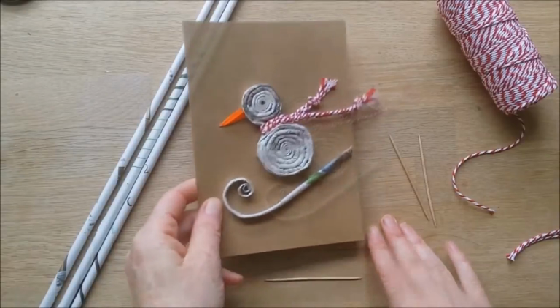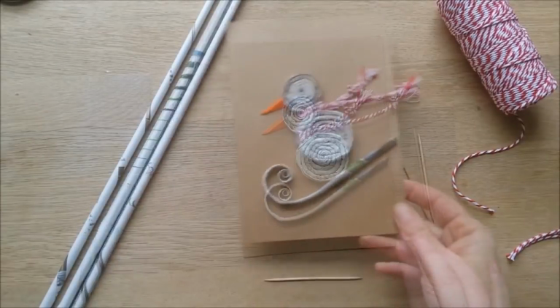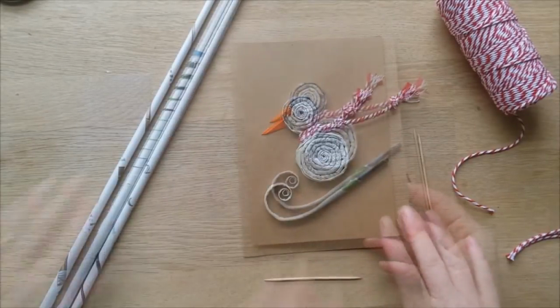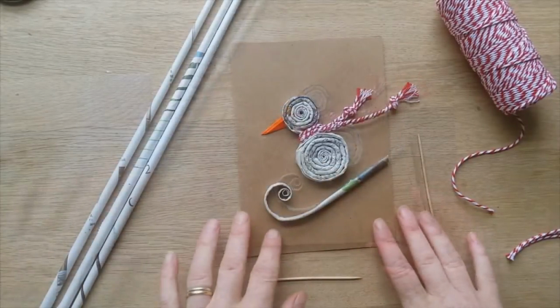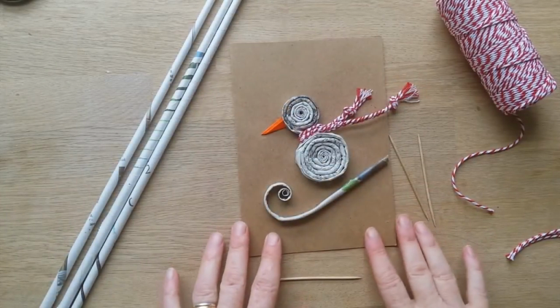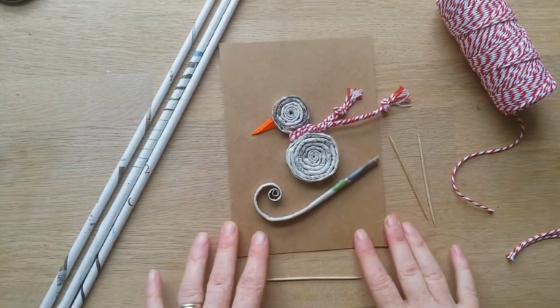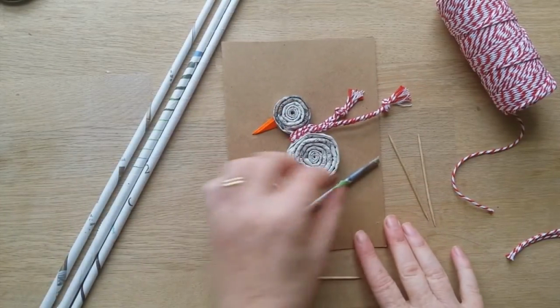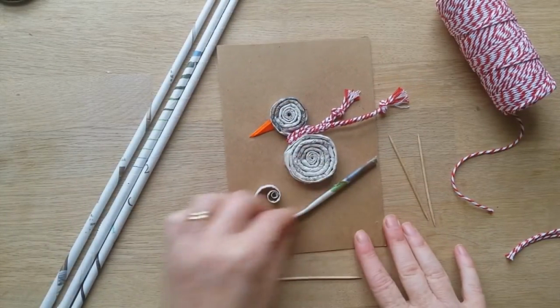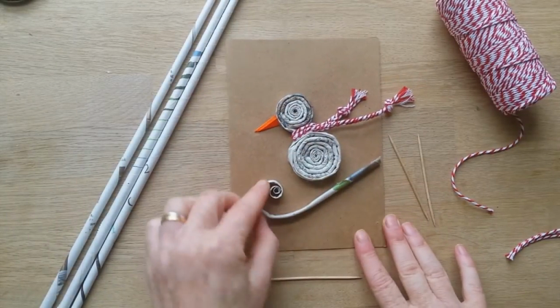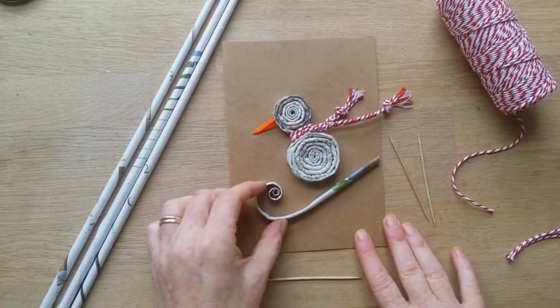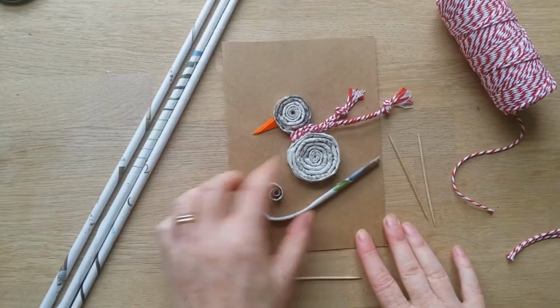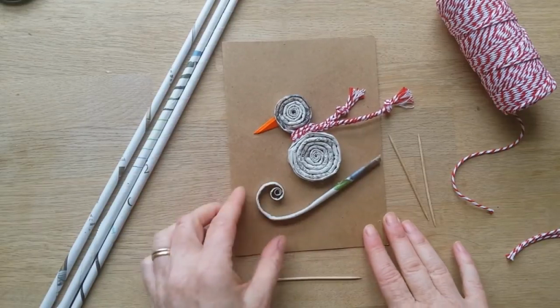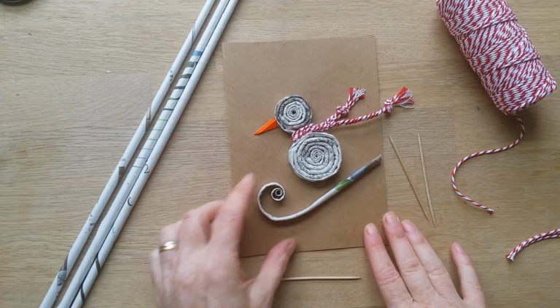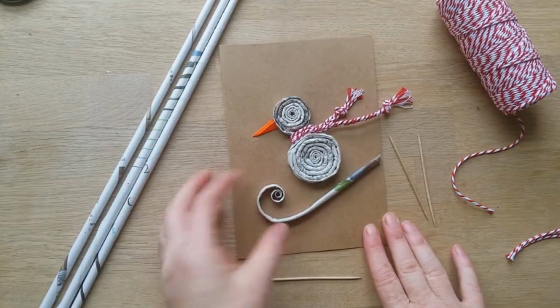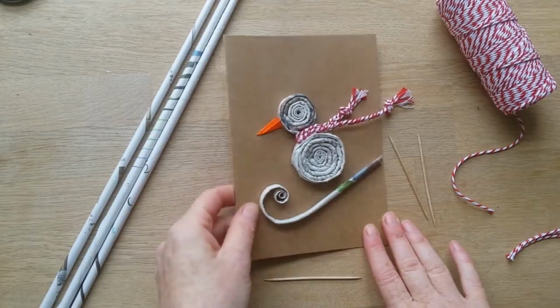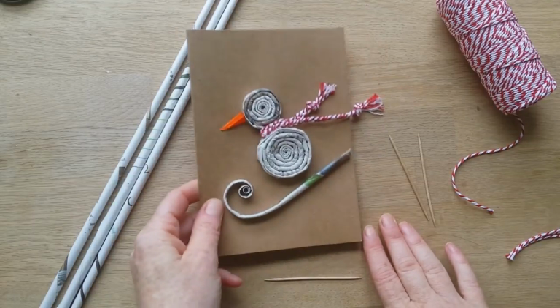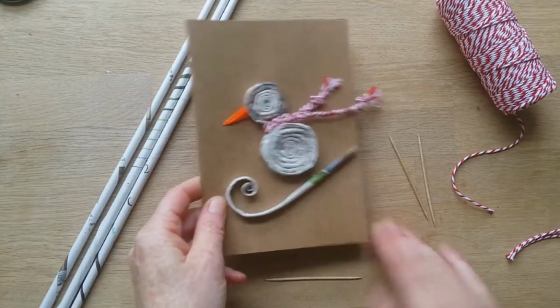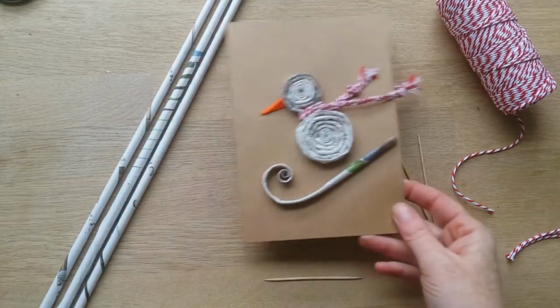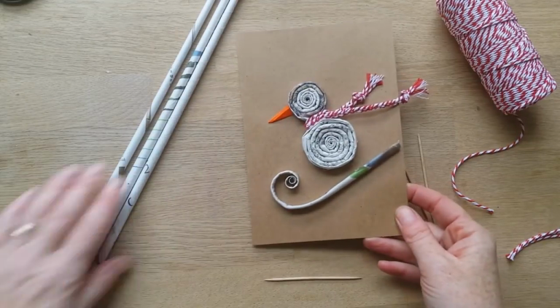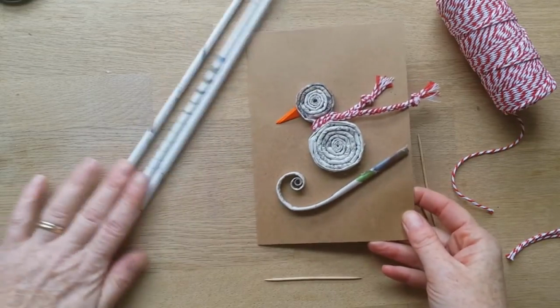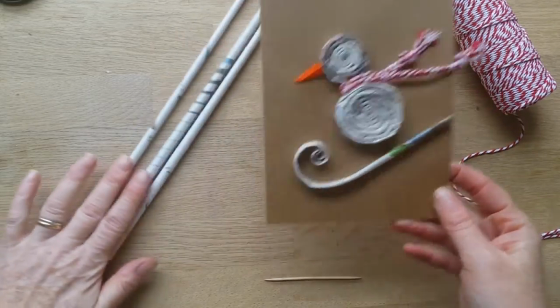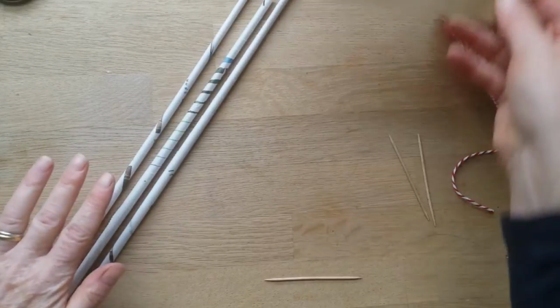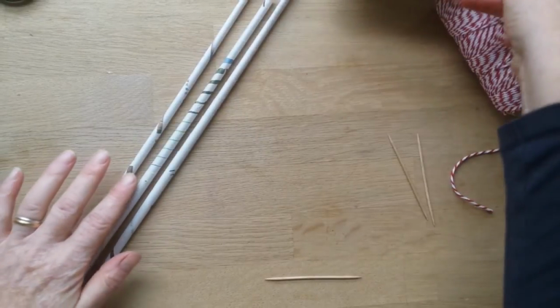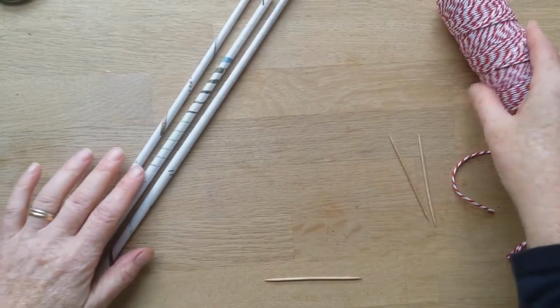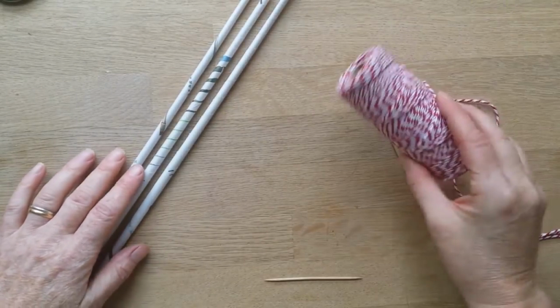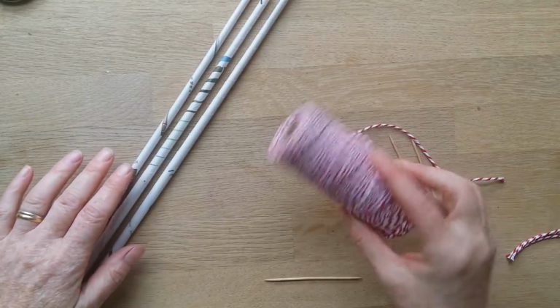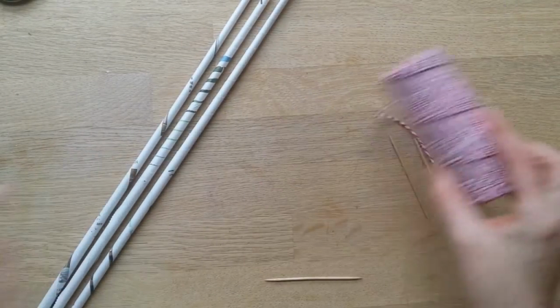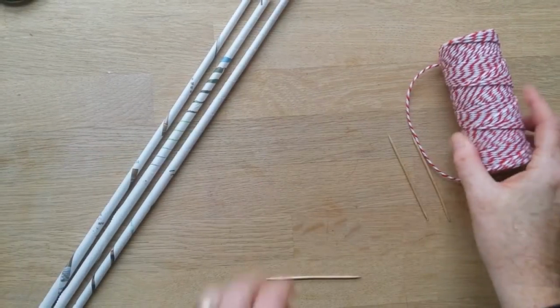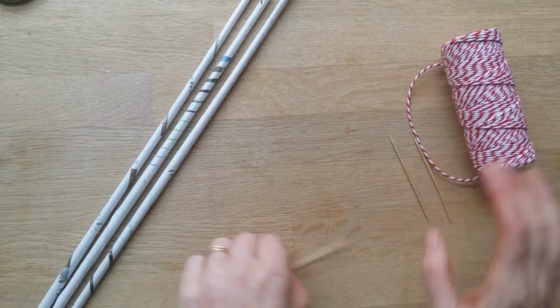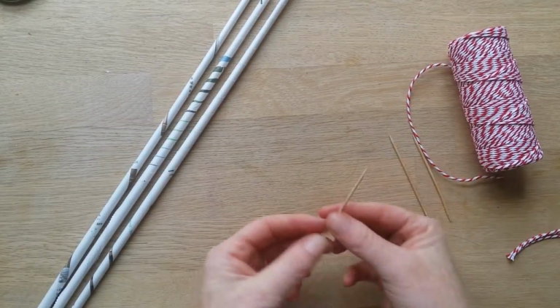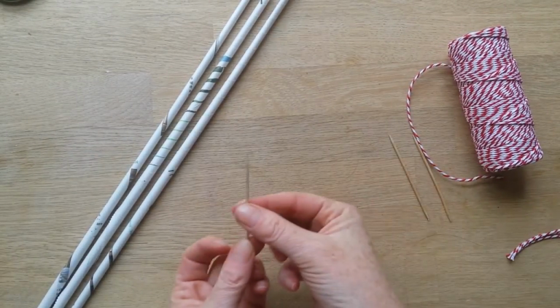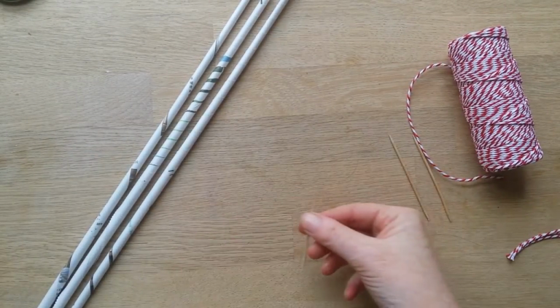How to make these really fab little skiing or sledging penguins. What you need is some newspaper sticks, which I'm going to show you how to make, some string or baker's twine, and a toothpick.